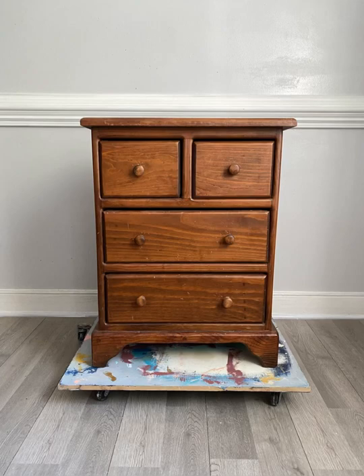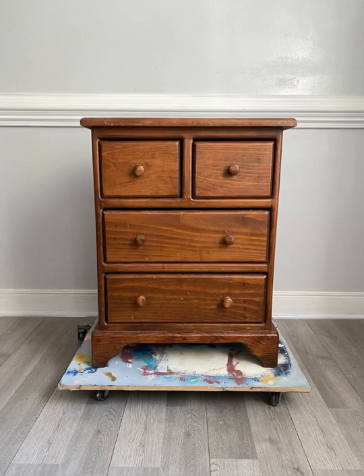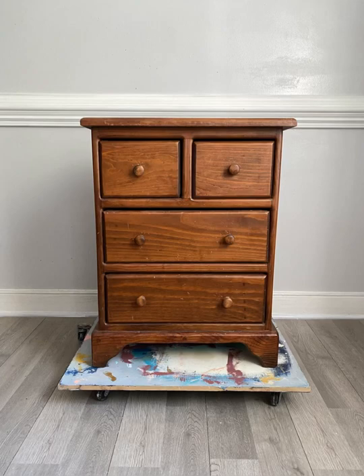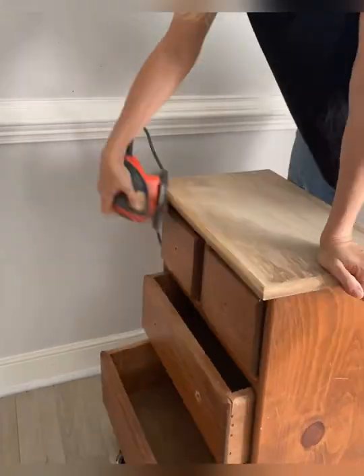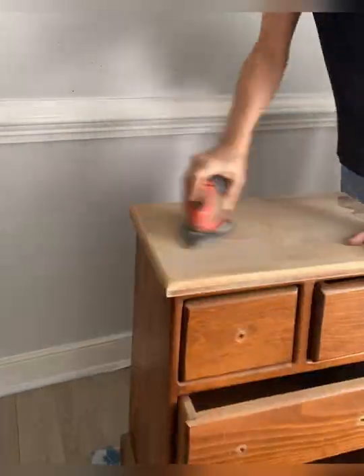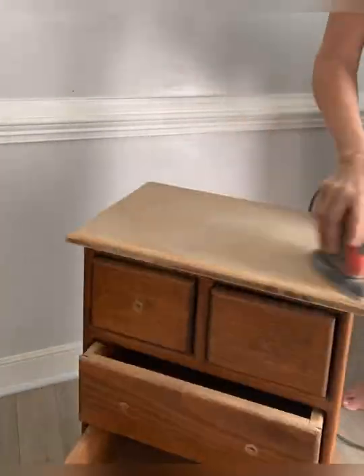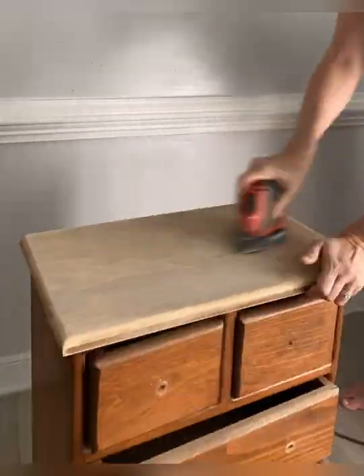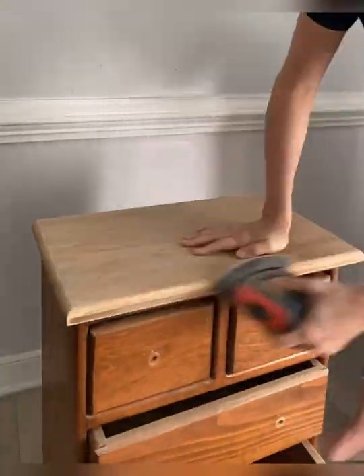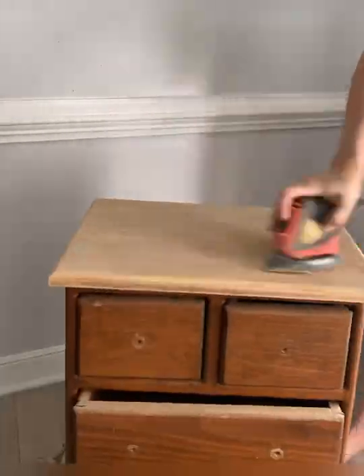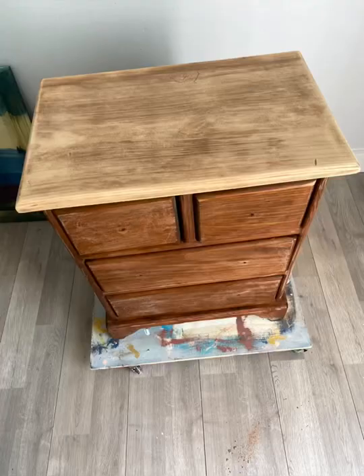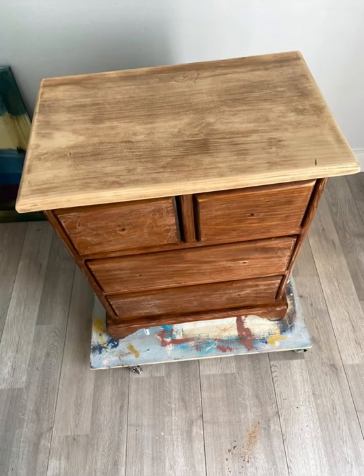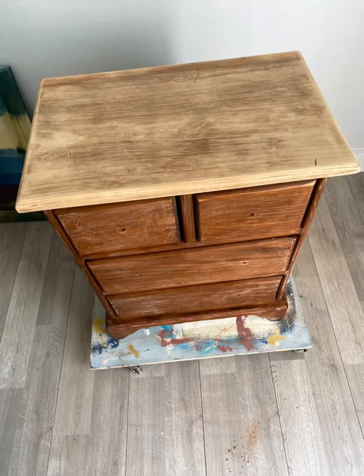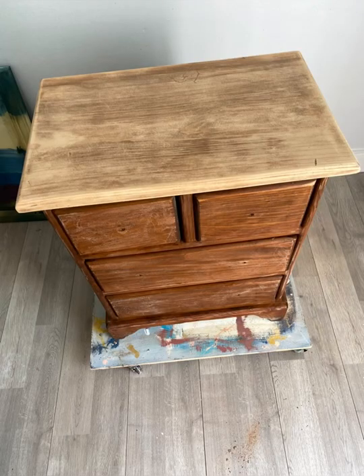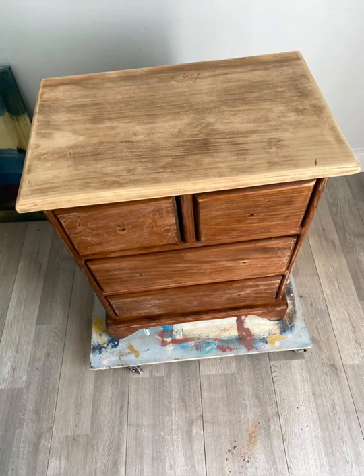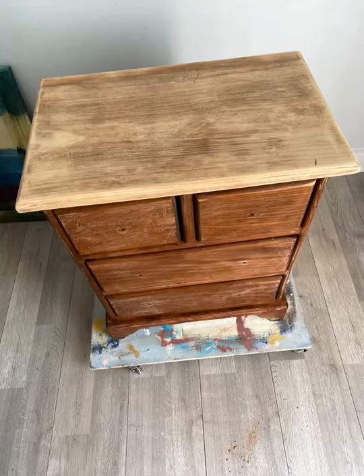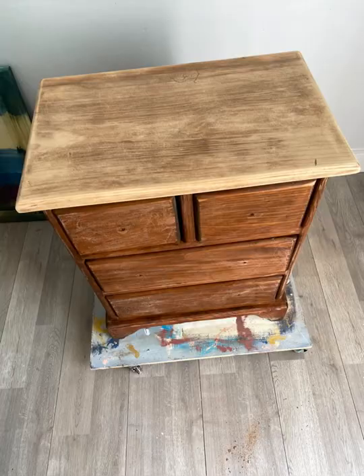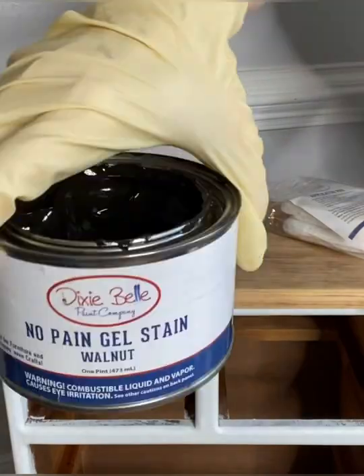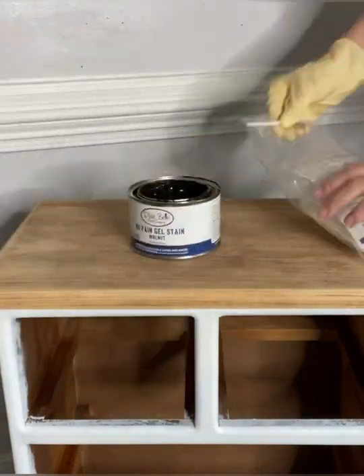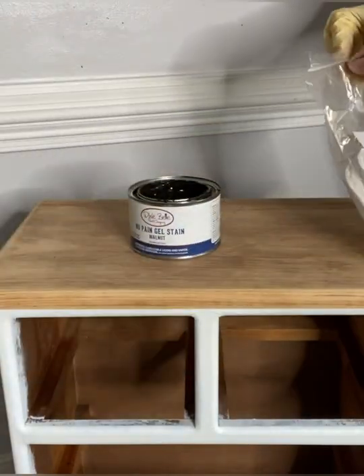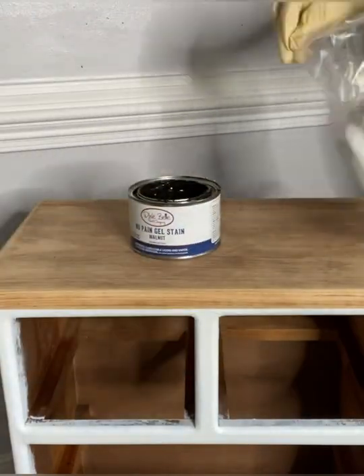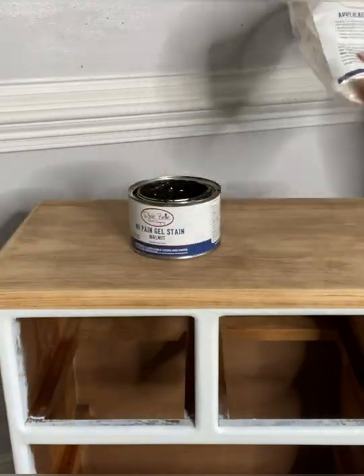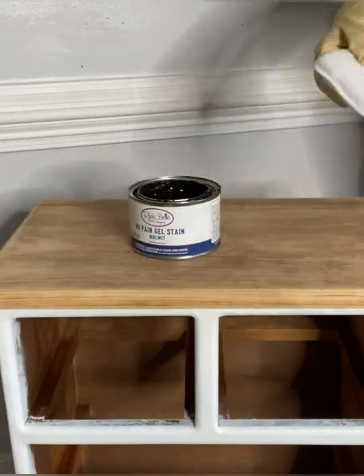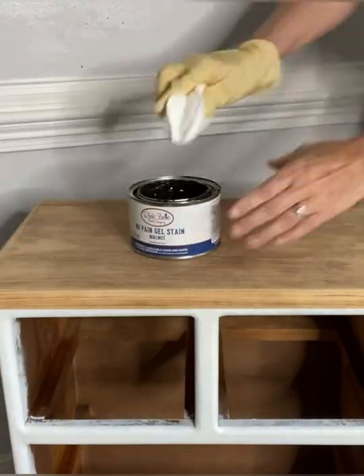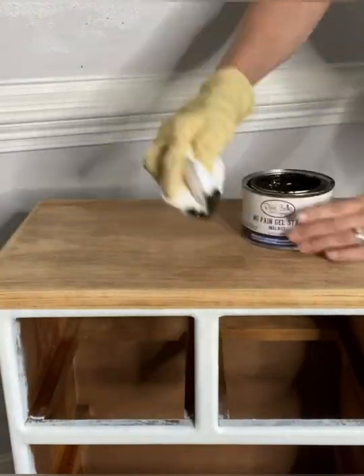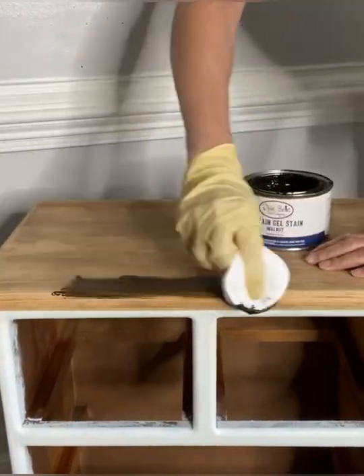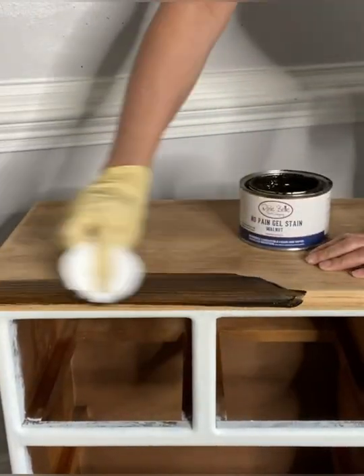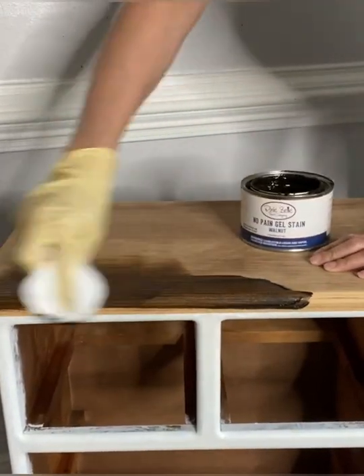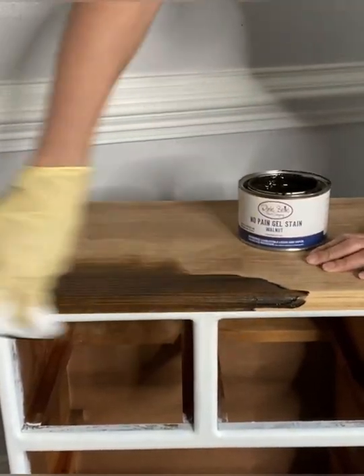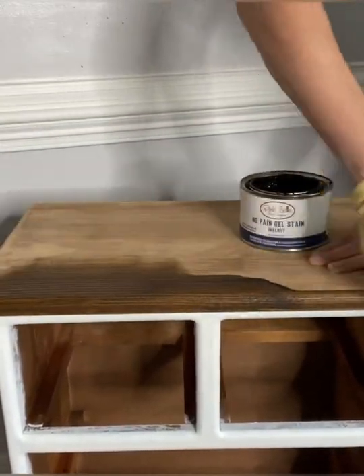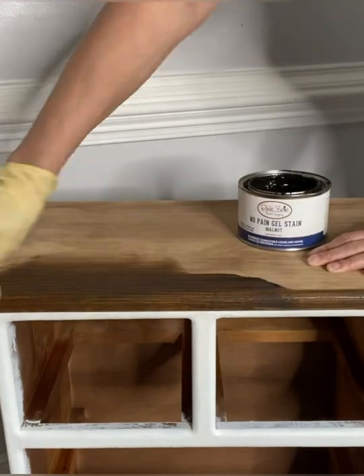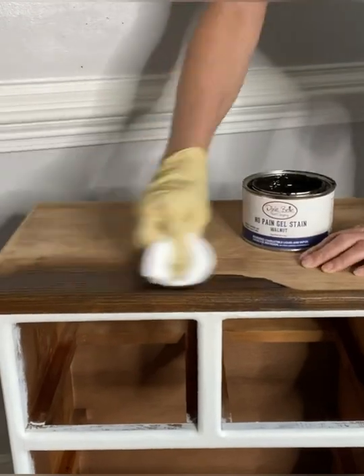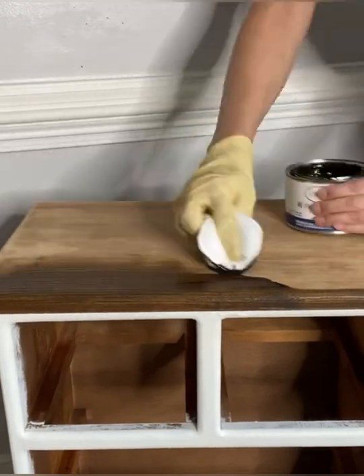Have you ever wanted to change the color of orange boring wood? Sand it down or put it directly on top? I'm introducing you to No Pain Gel Stain. This color is walnut.